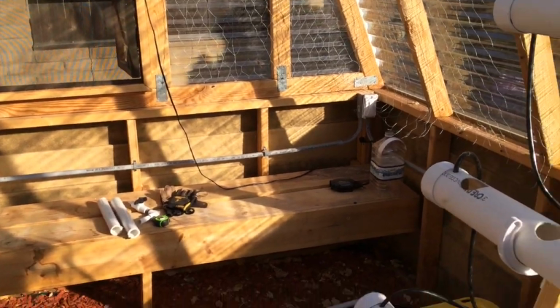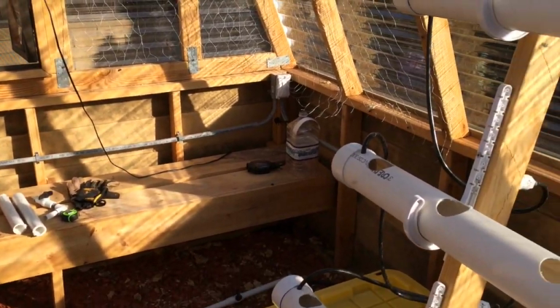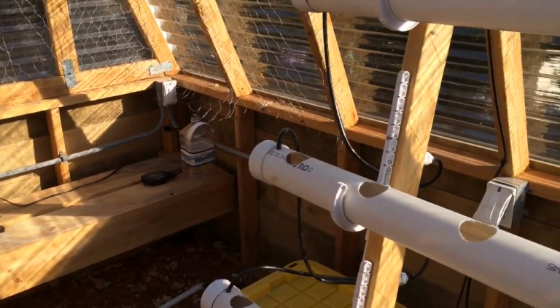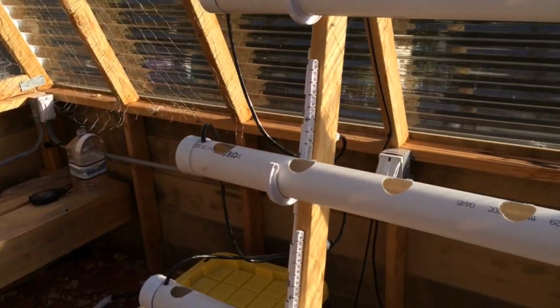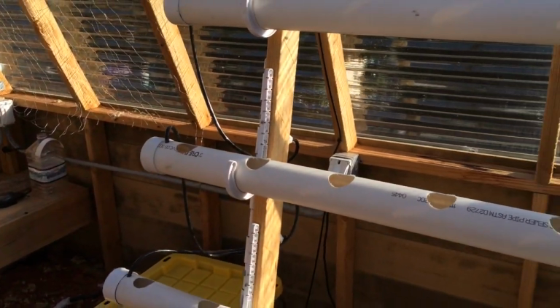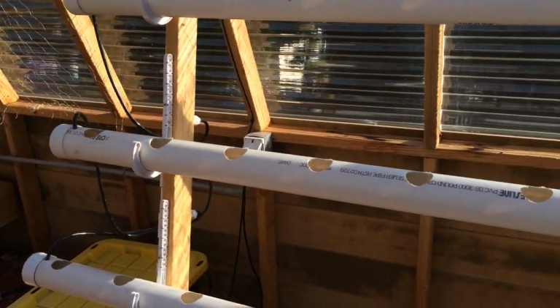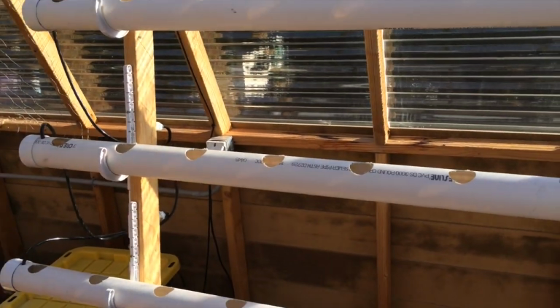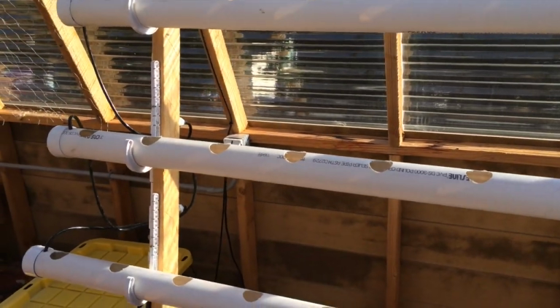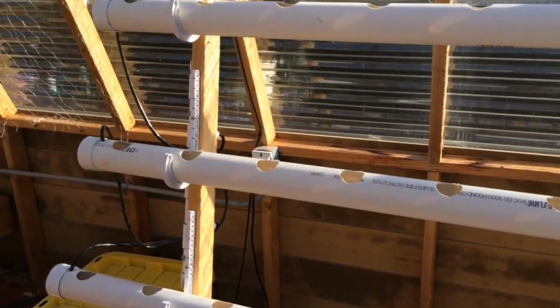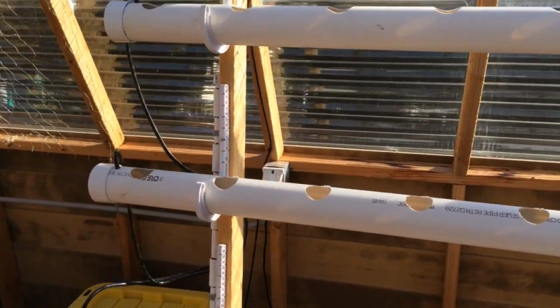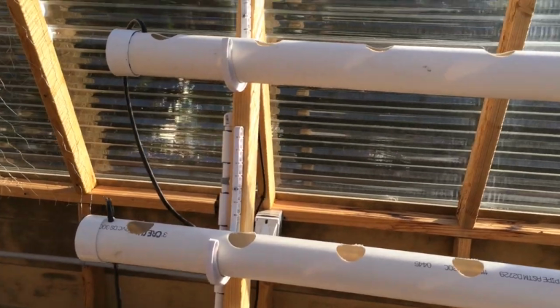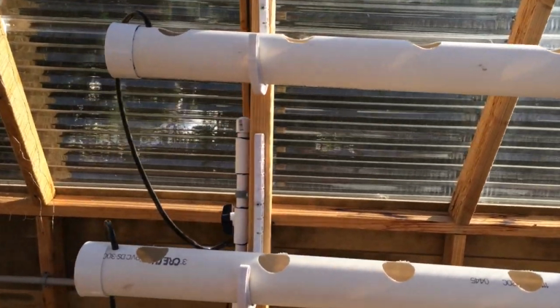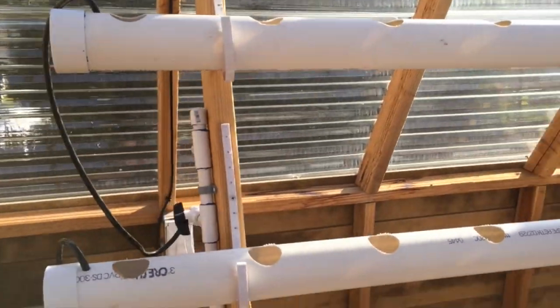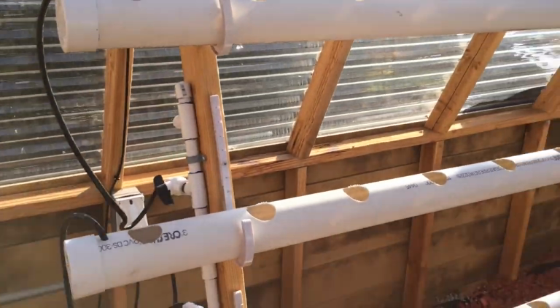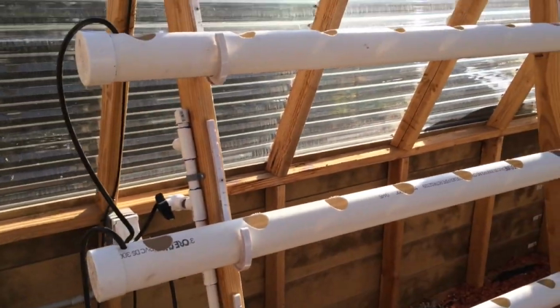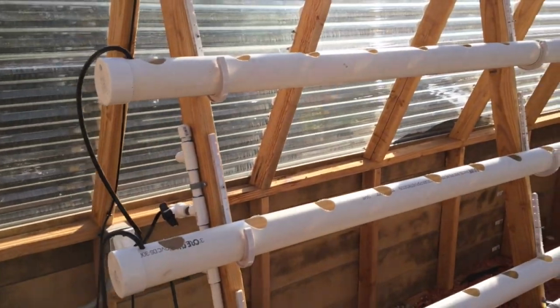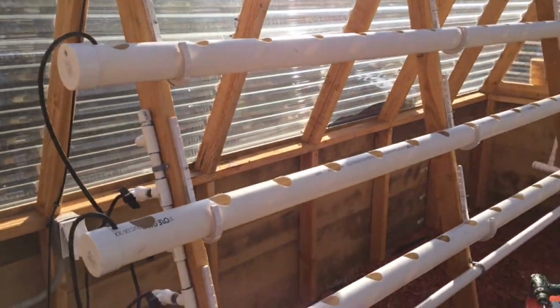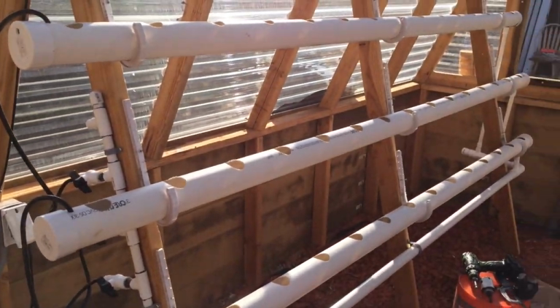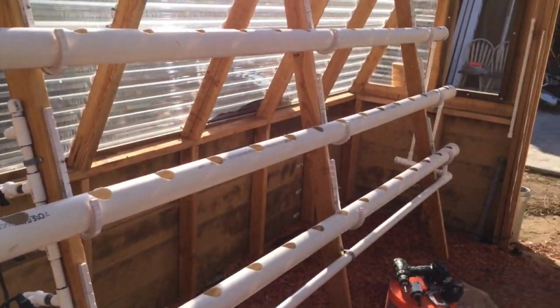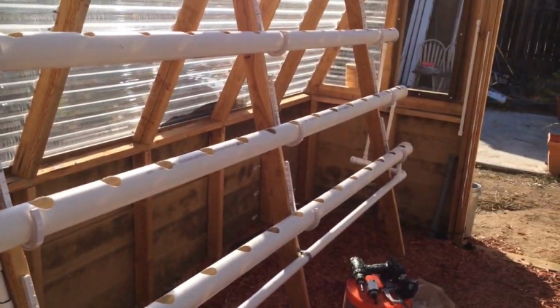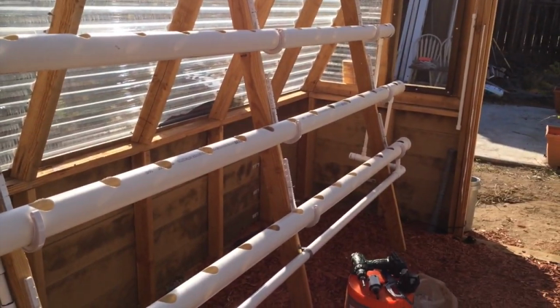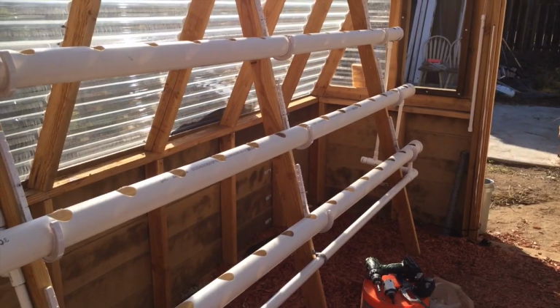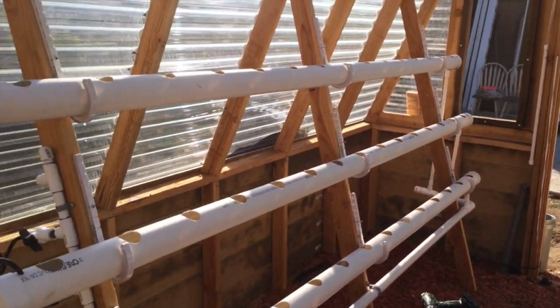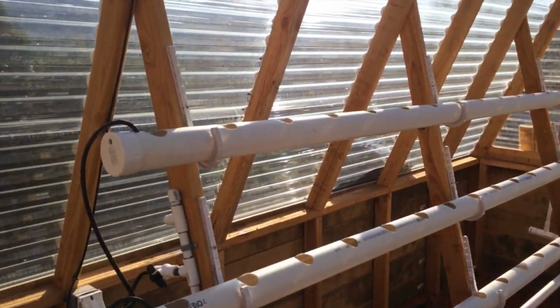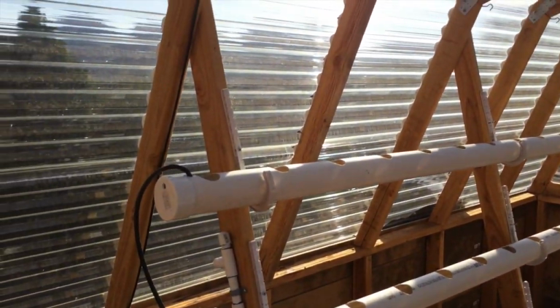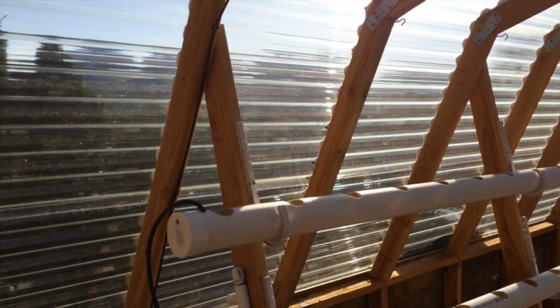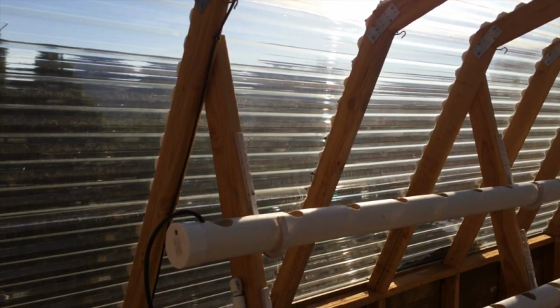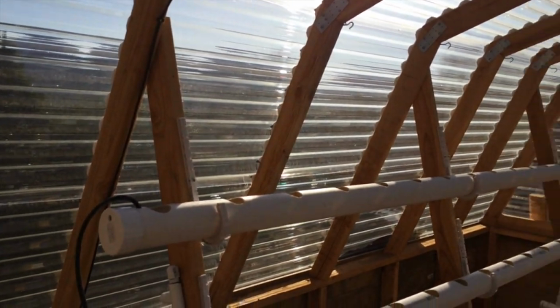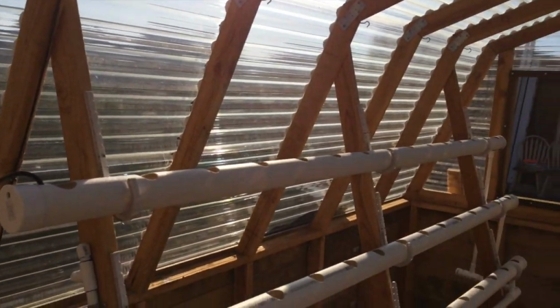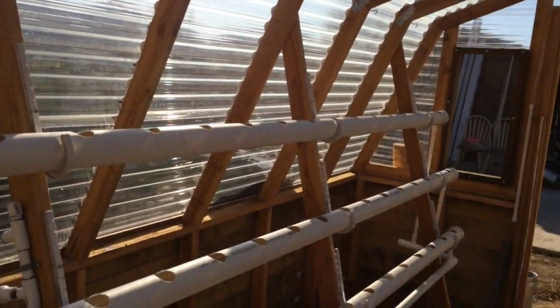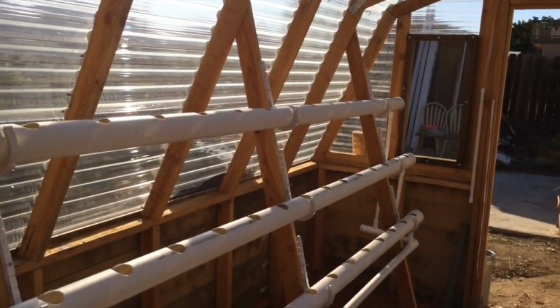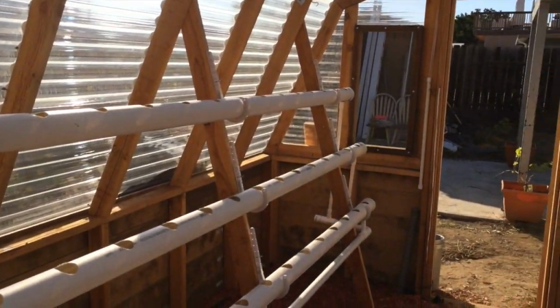So that's it for now. One more look at this — it's the leafy green NFT system. Got three rails and I have room for a fourth rail, which we'll install later.